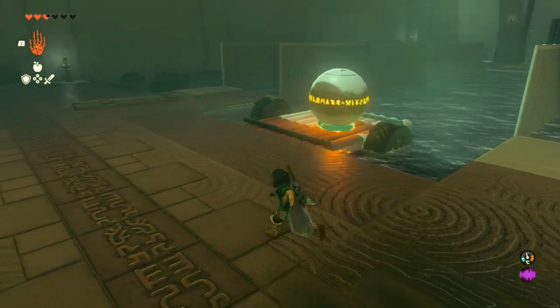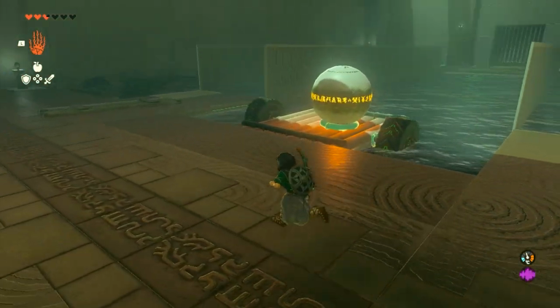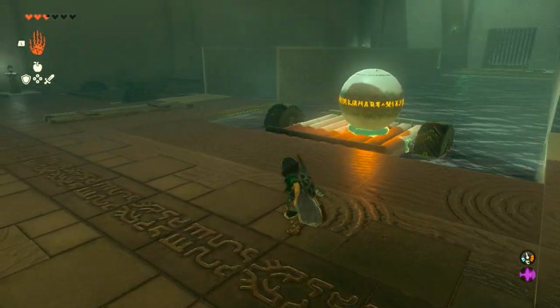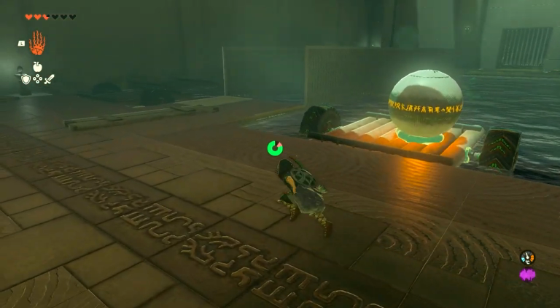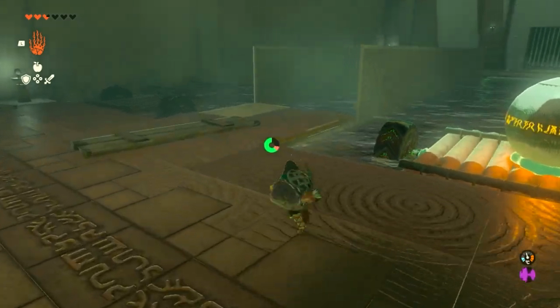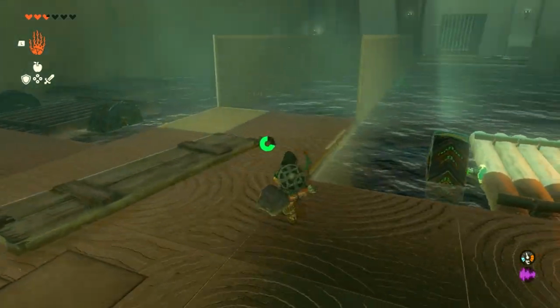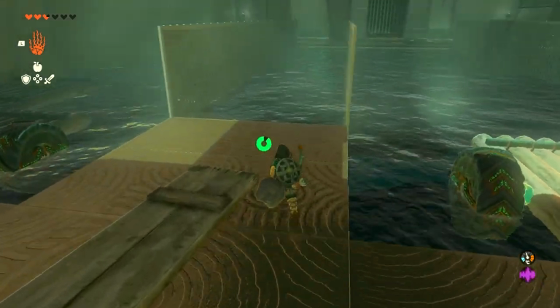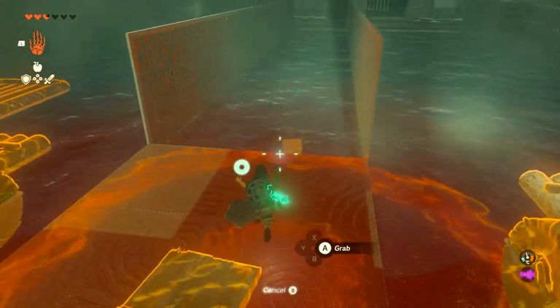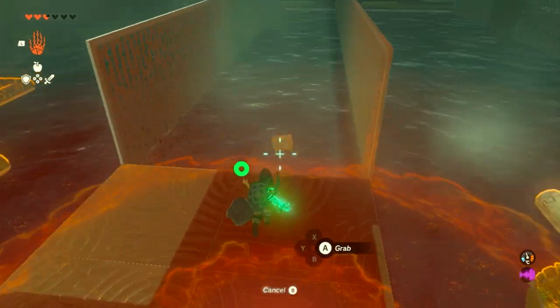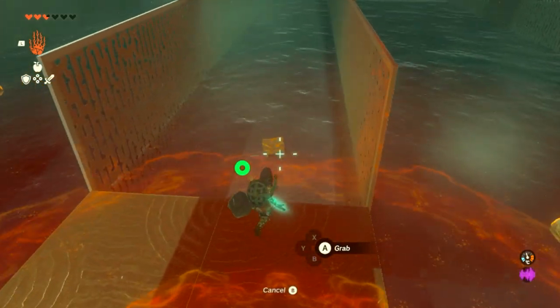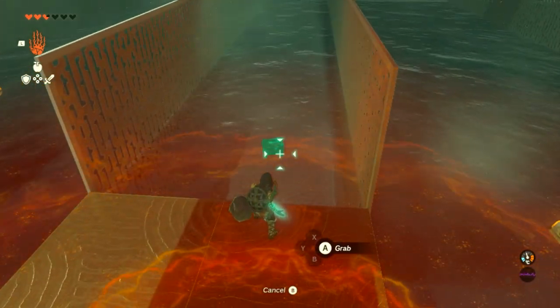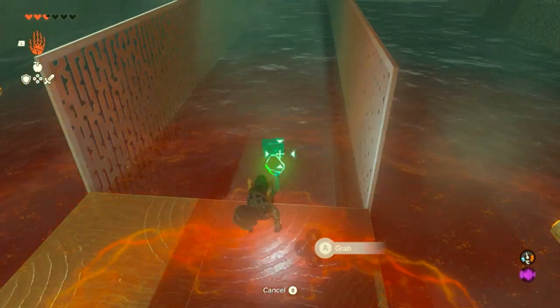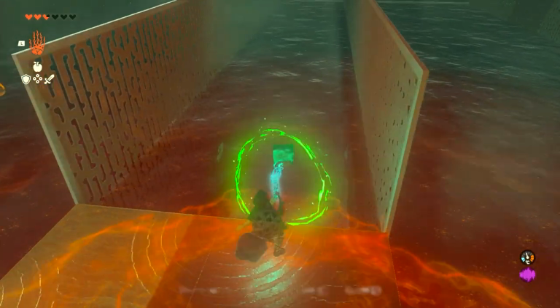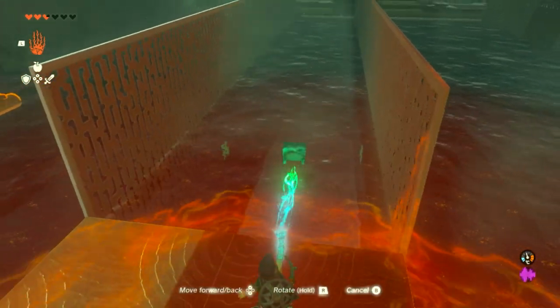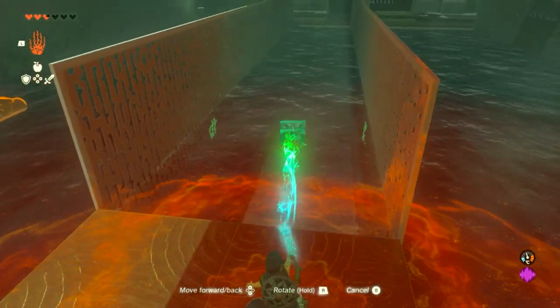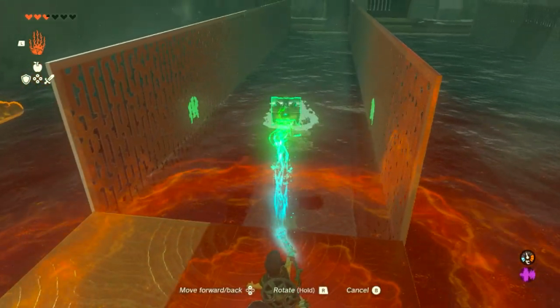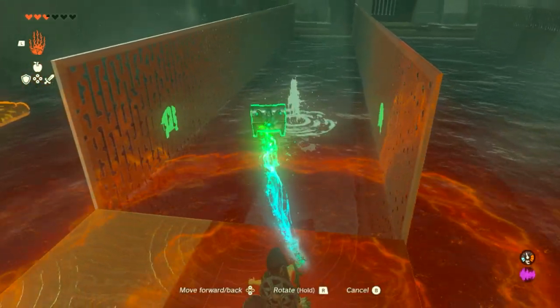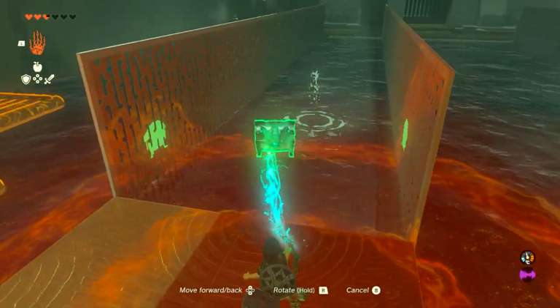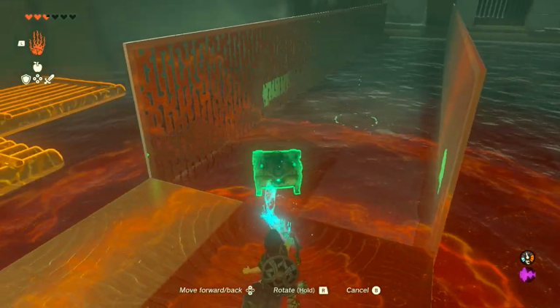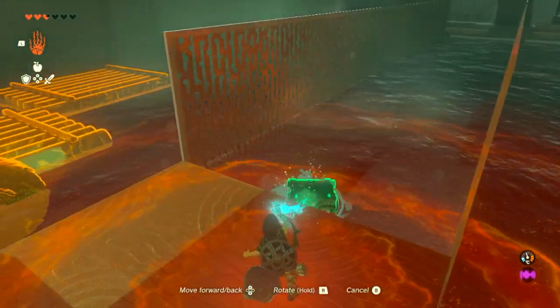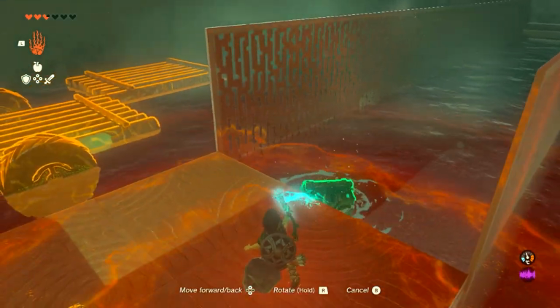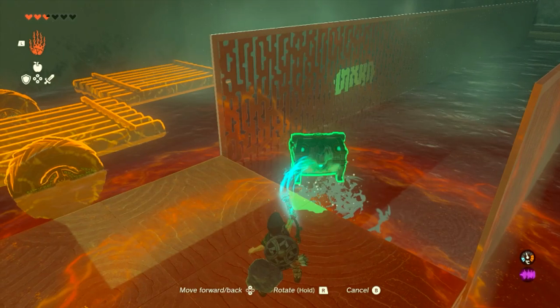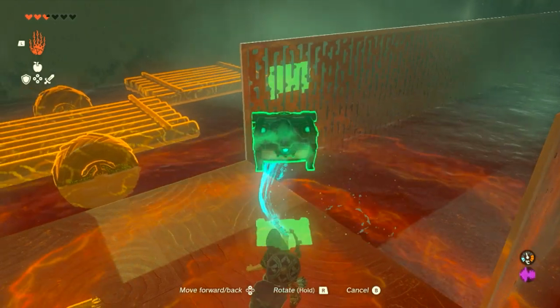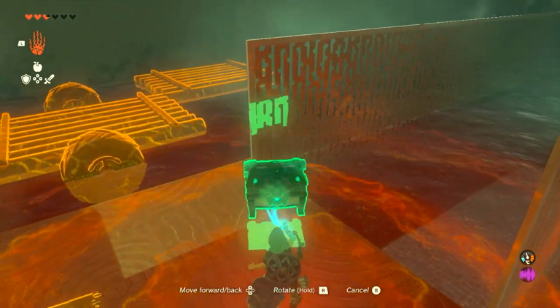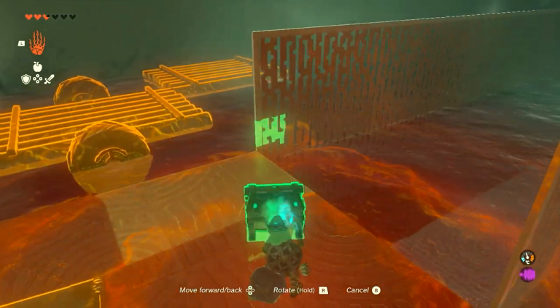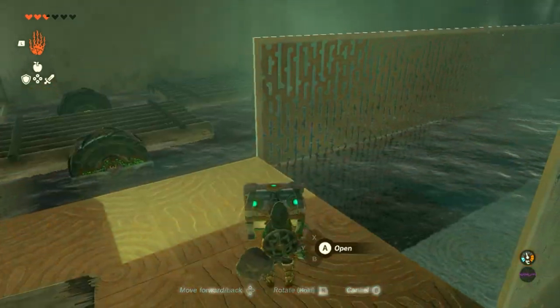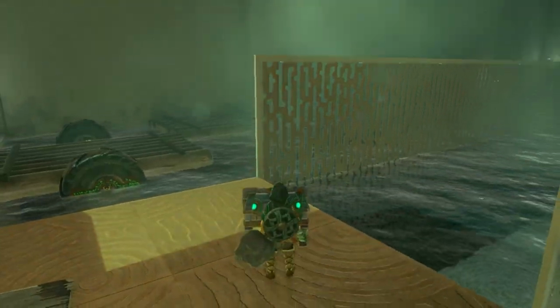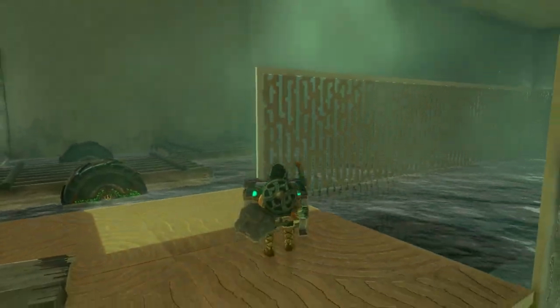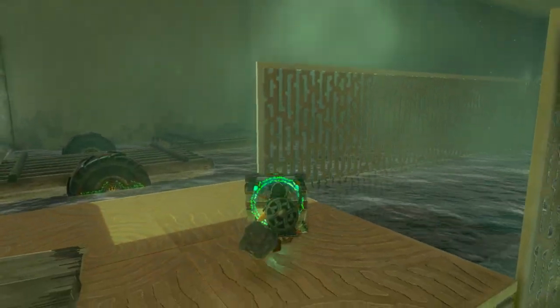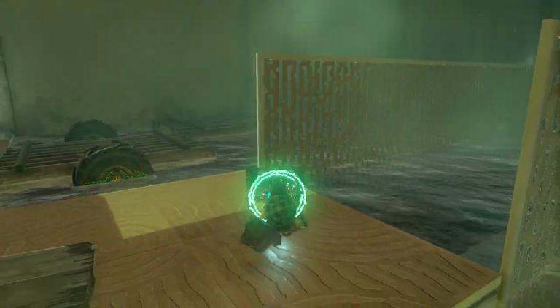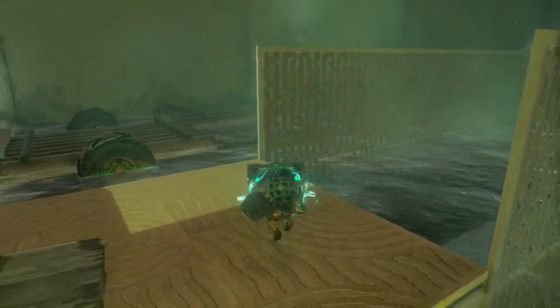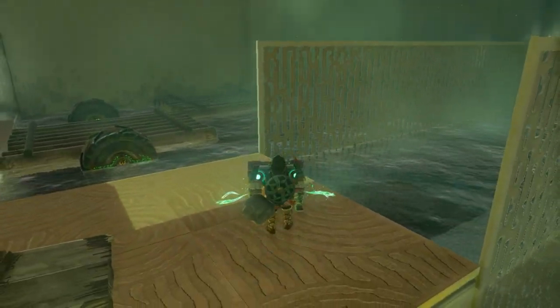Now, before we do anything else, we are going to collect a chest that's in the water here. Use your ultra hand to go ahead and grab it, pull it out, and open it. We're not going to spoil what's inside the chest, so go do the shrine yourself to see.